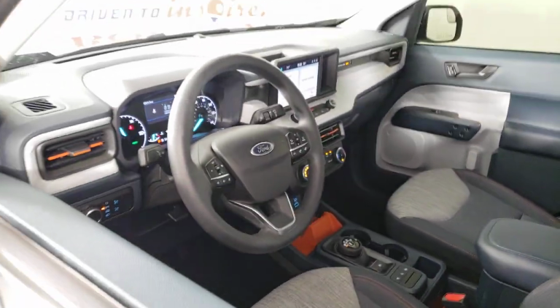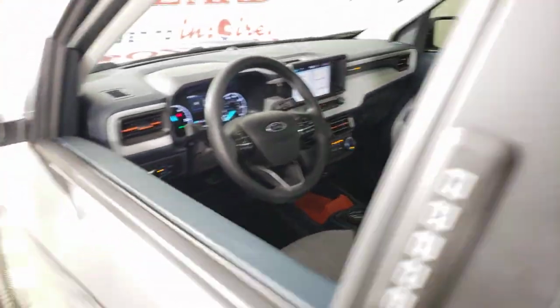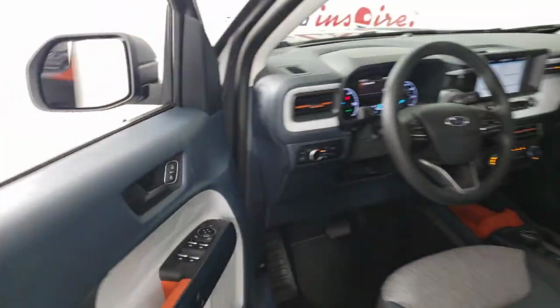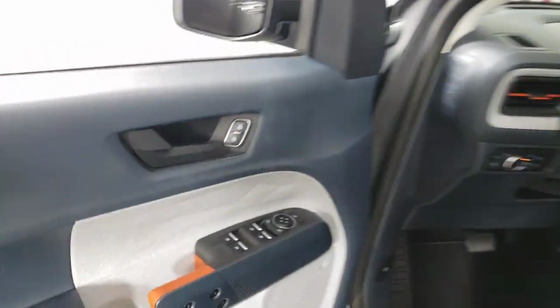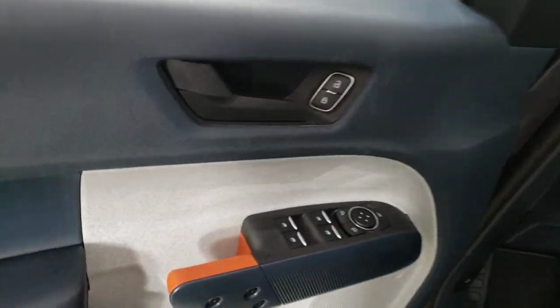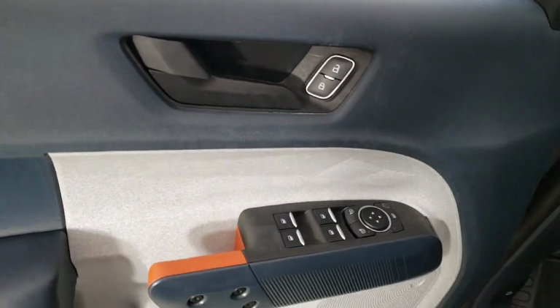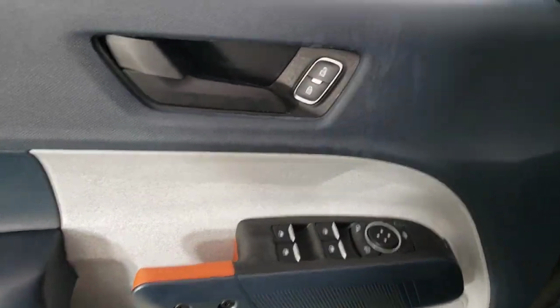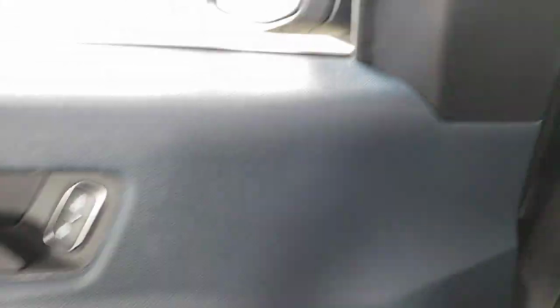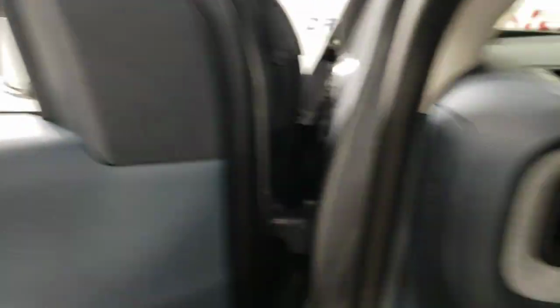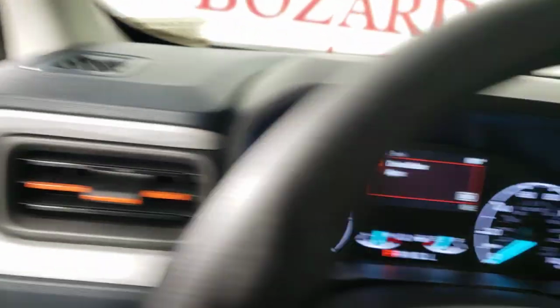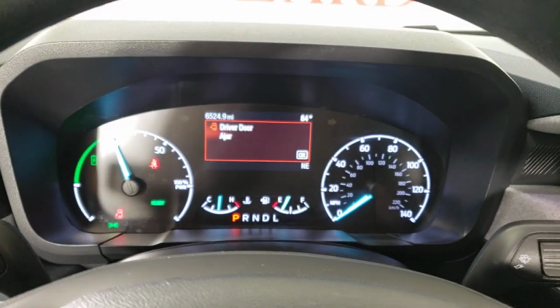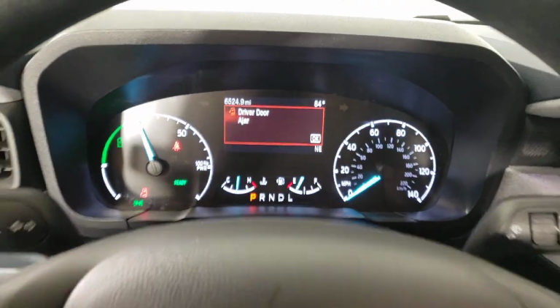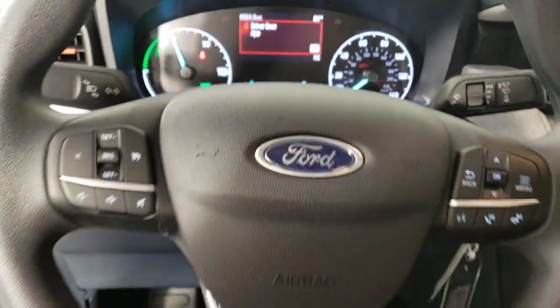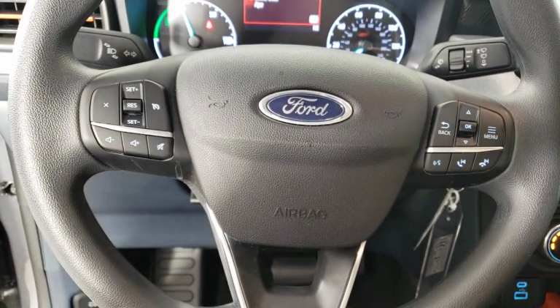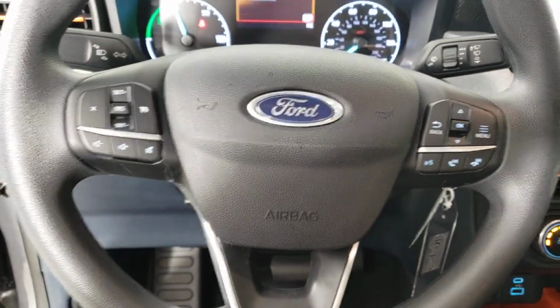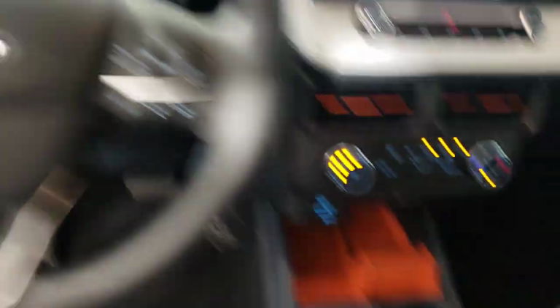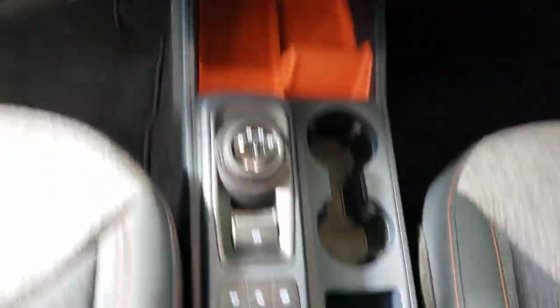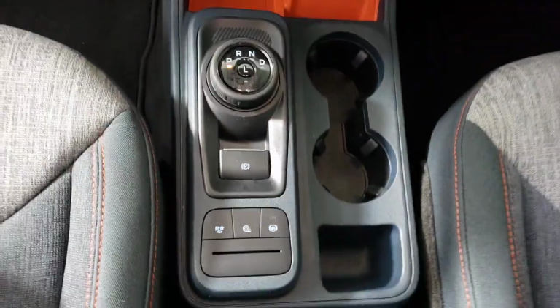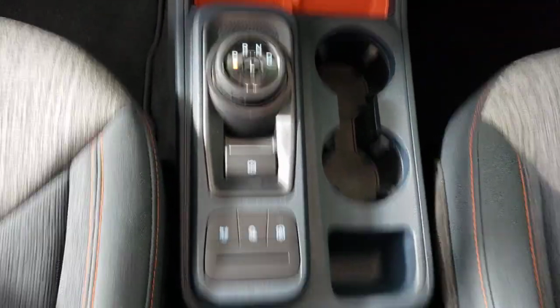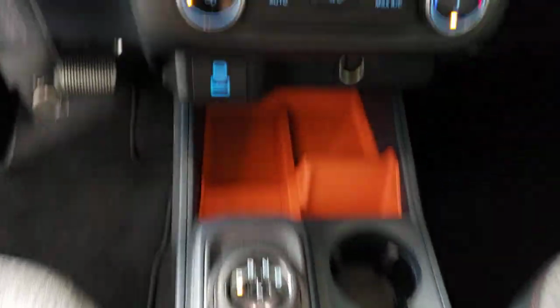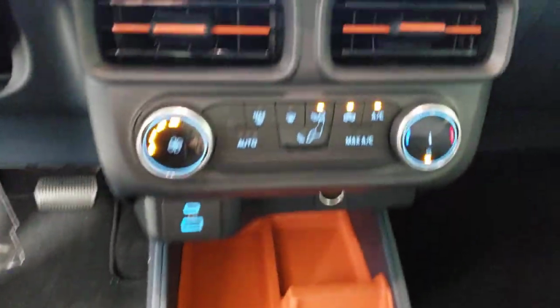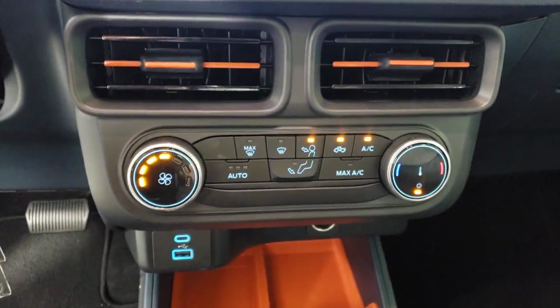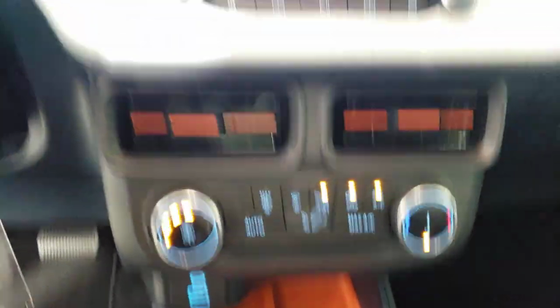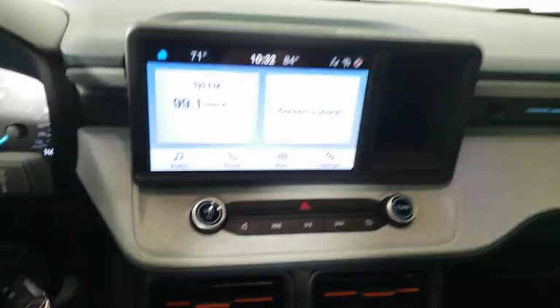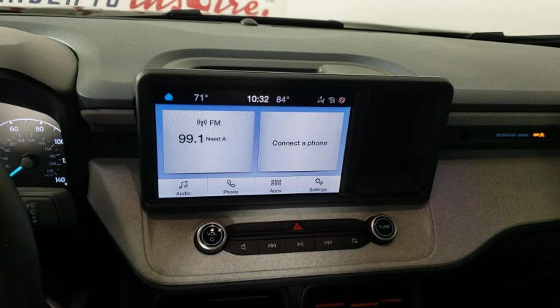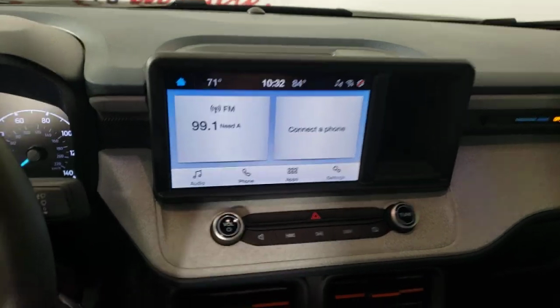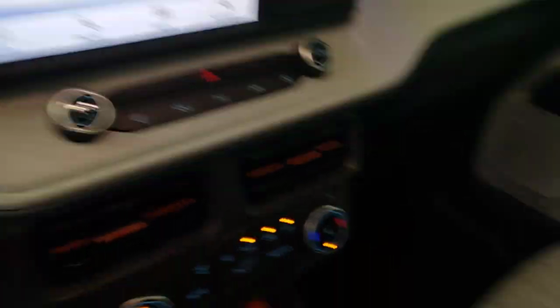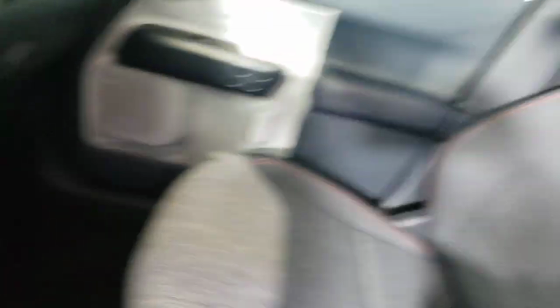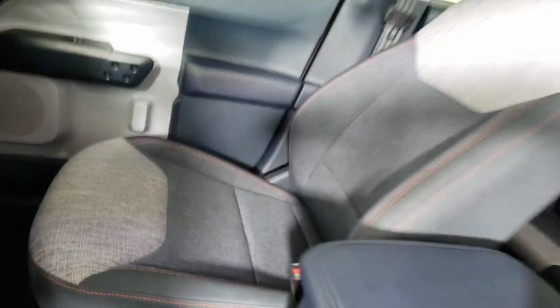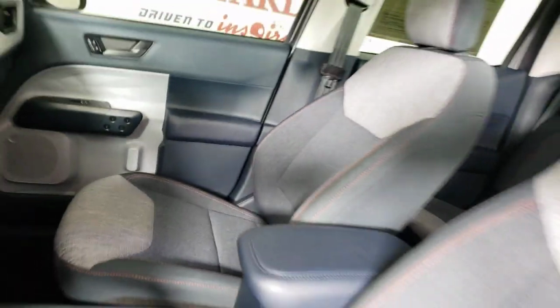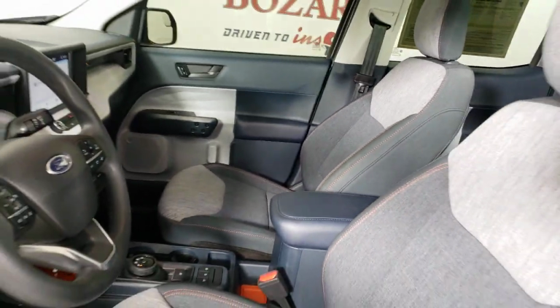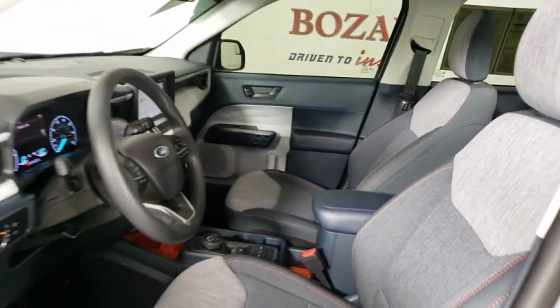Apple CarPlay and or Android Auto, heated driver's seat, keyless entry, backup camera, electronic stability control, alarm, steering wheel audio controls, aluminum wheels, traction control, passenger vanity mirror.